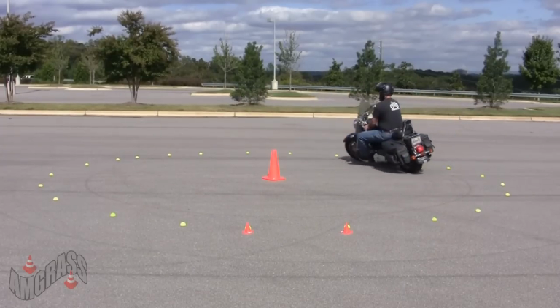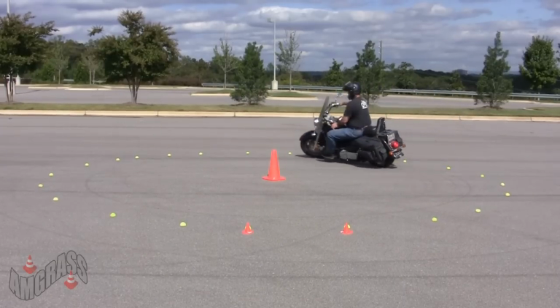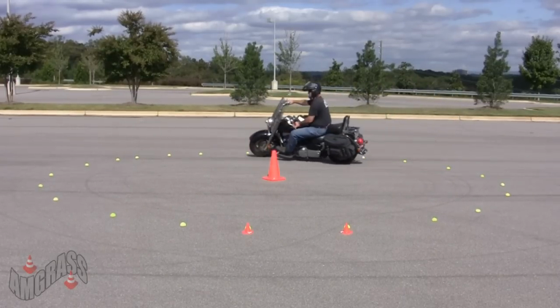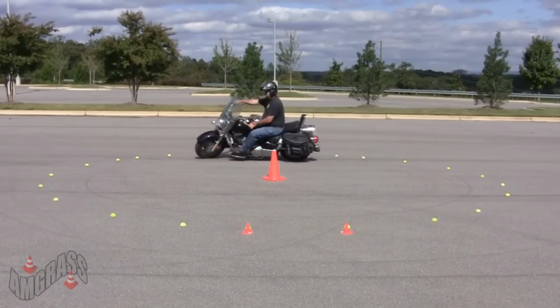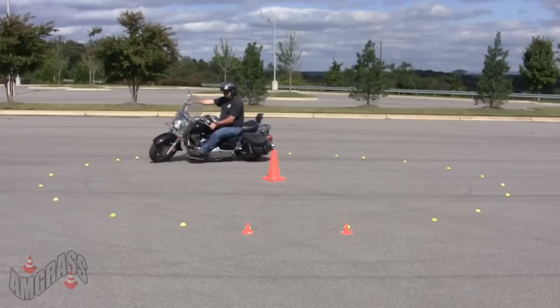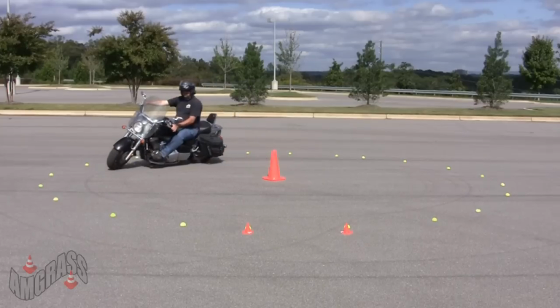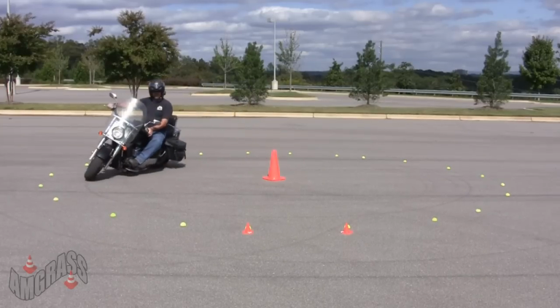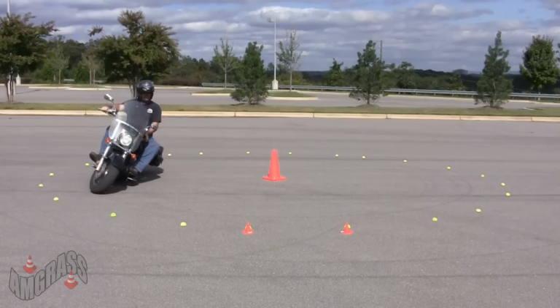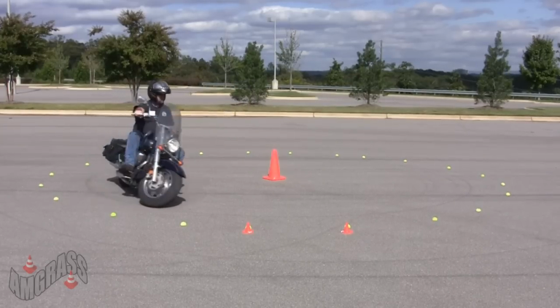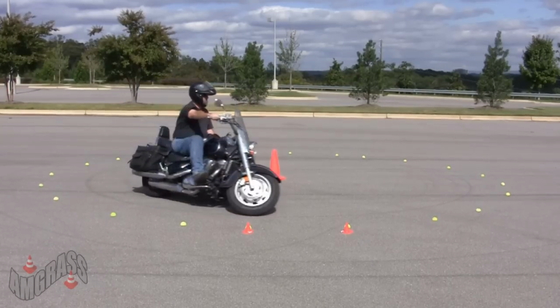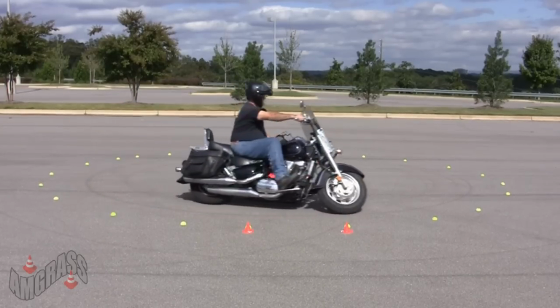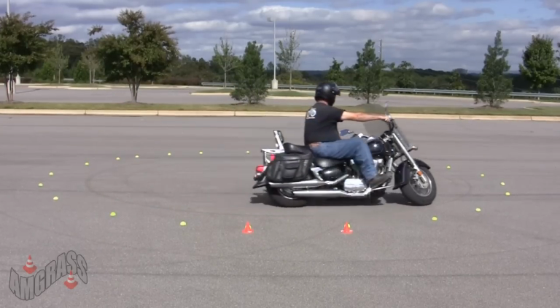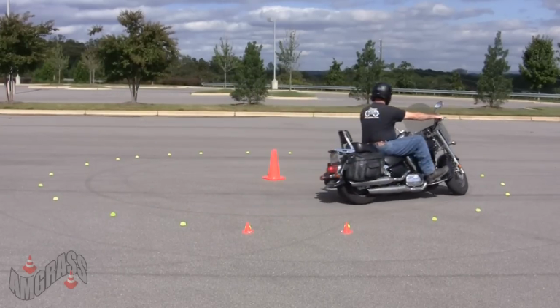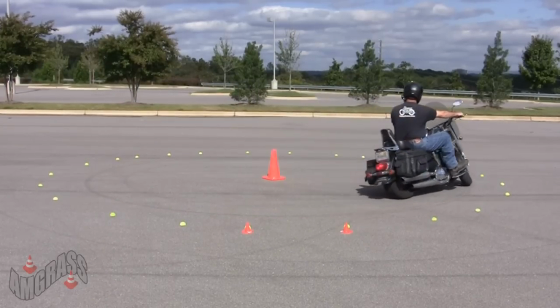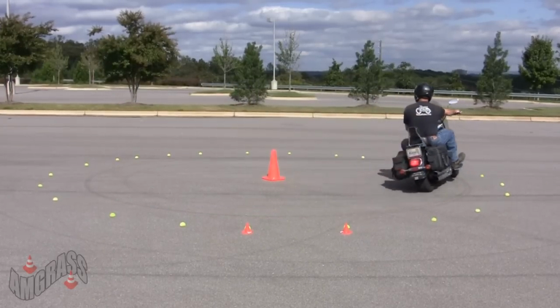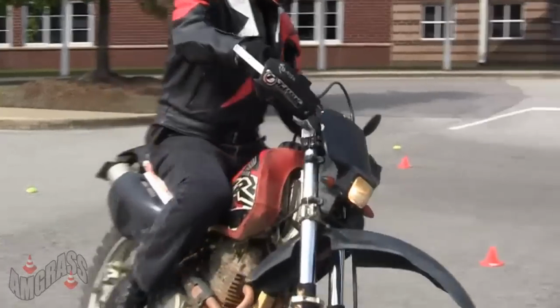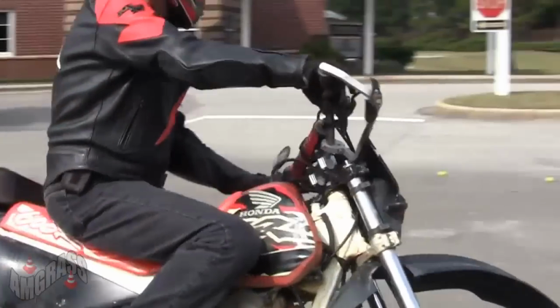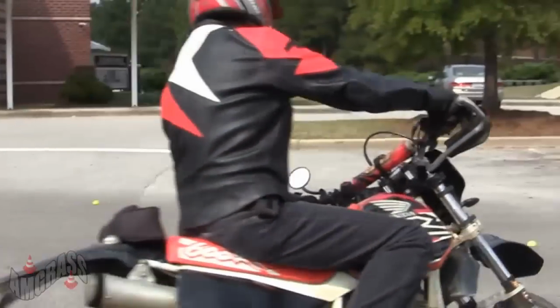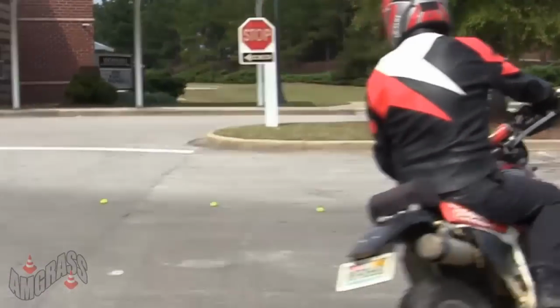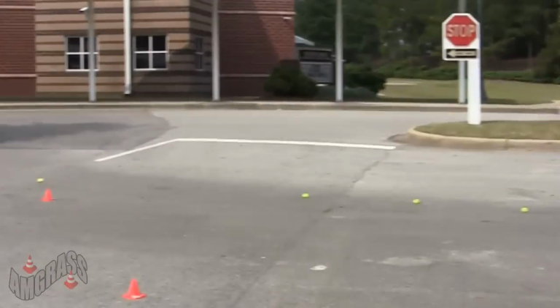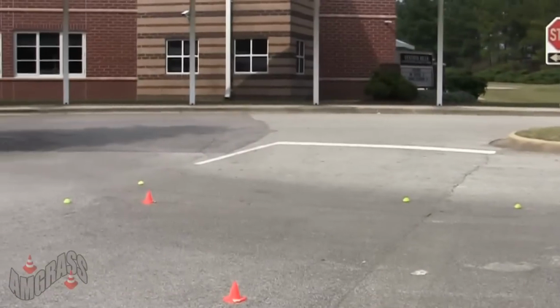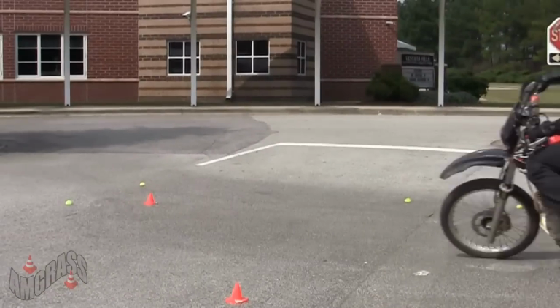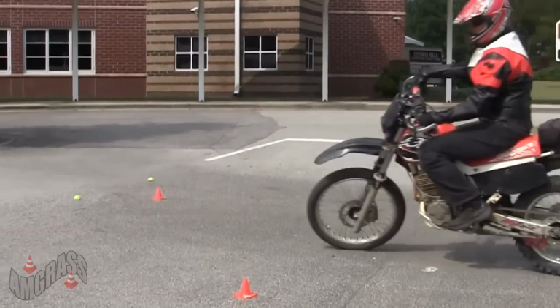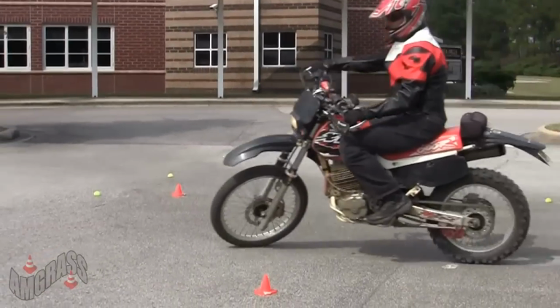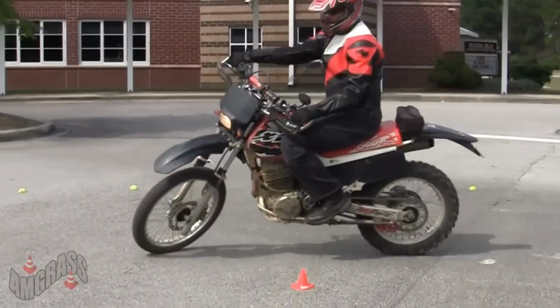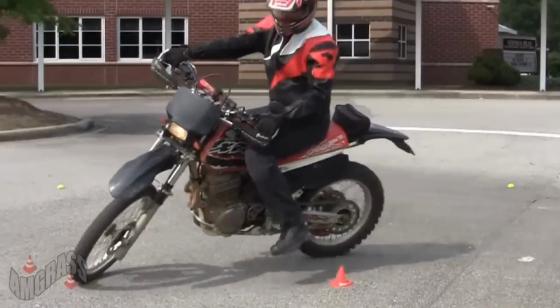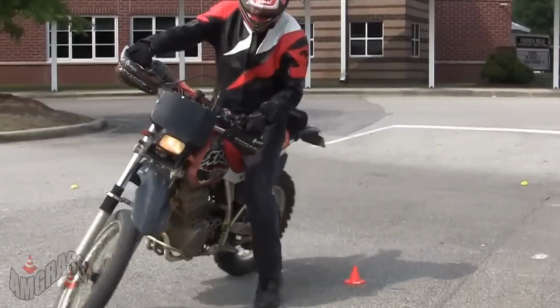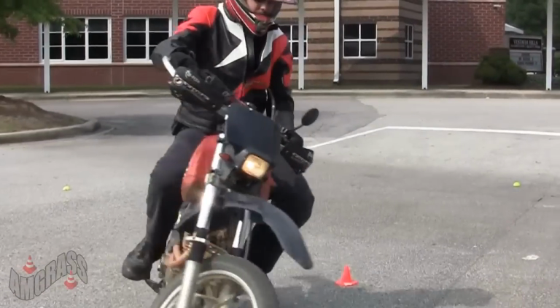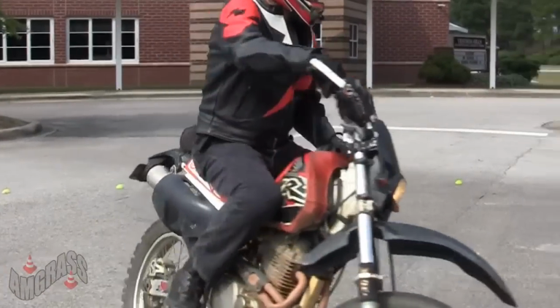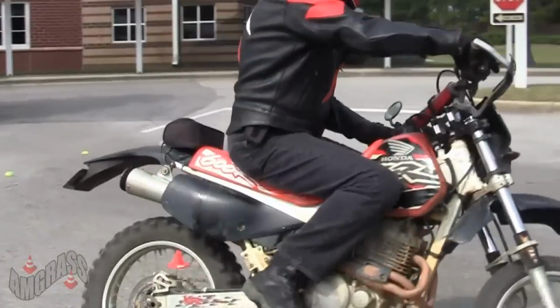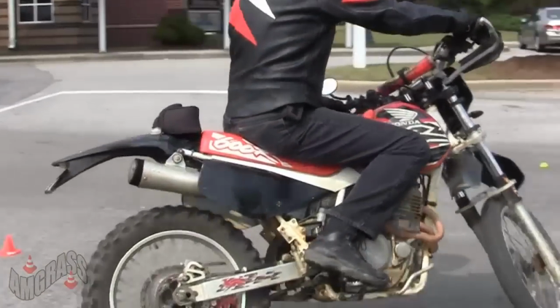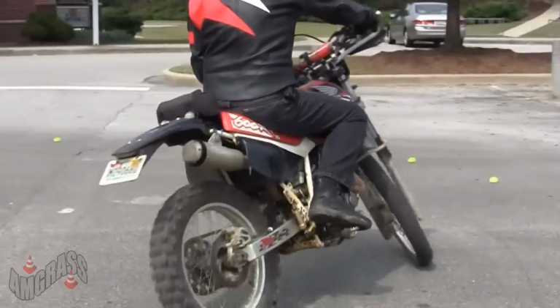Once the rider is inside the circle, you can assess problems with clutch, throttle, braking, and turning. If your rider is putting their foot down, they don't have enough throttle or clutch, or they have too much brake.